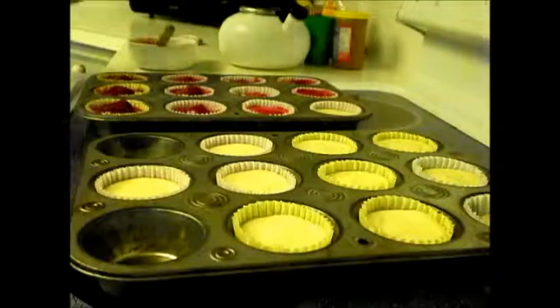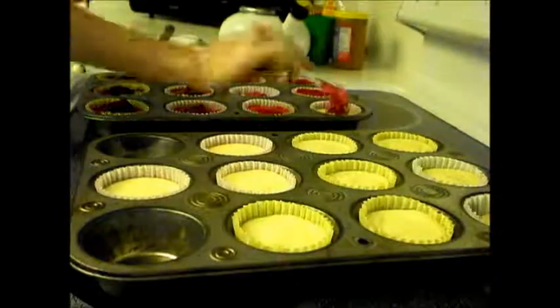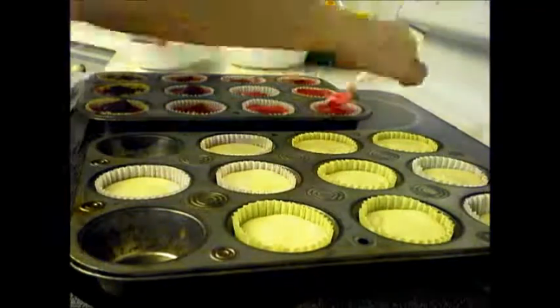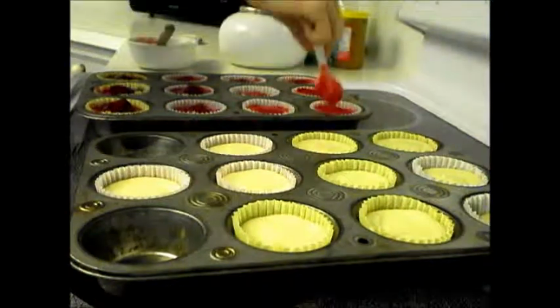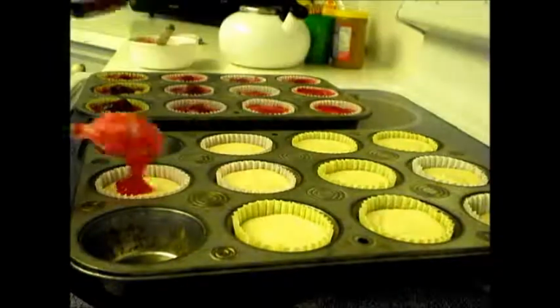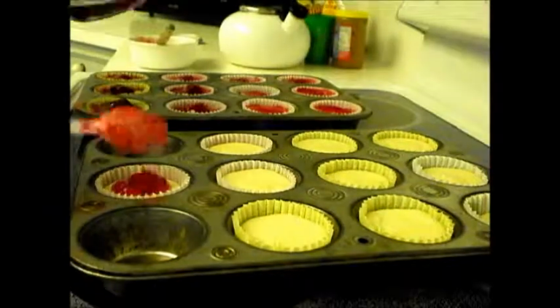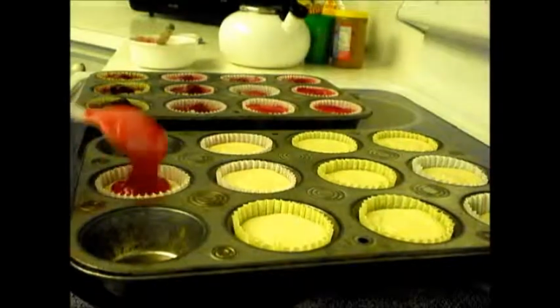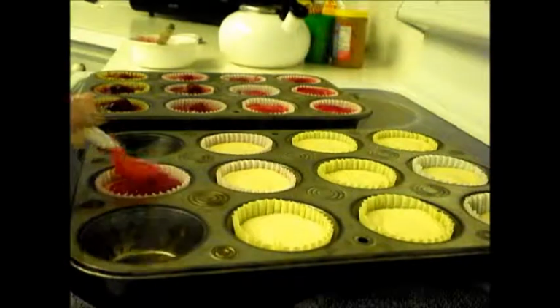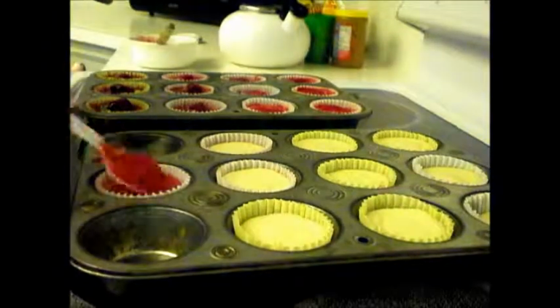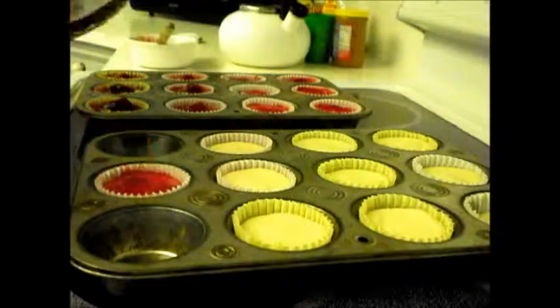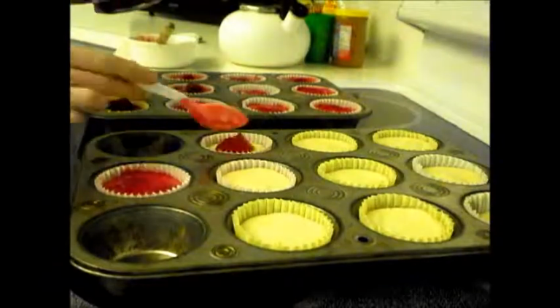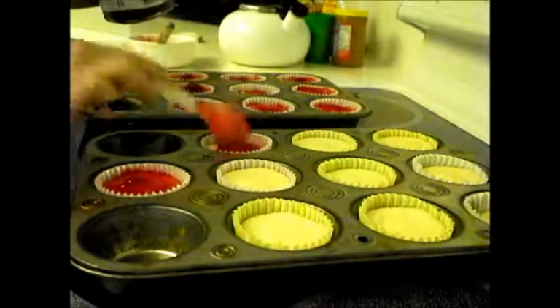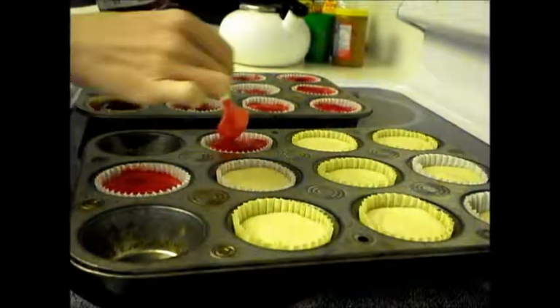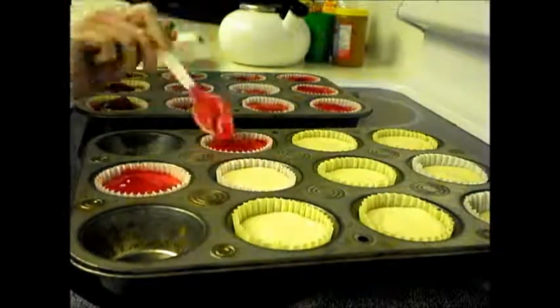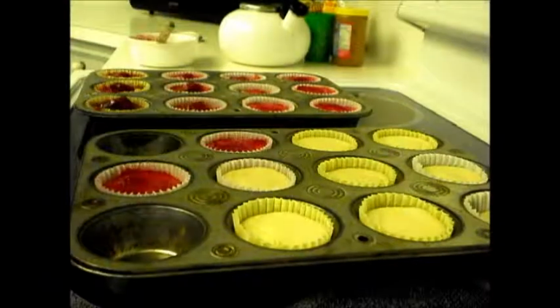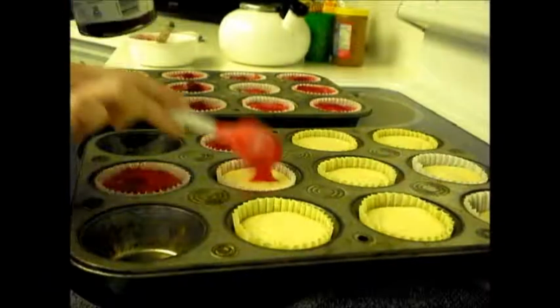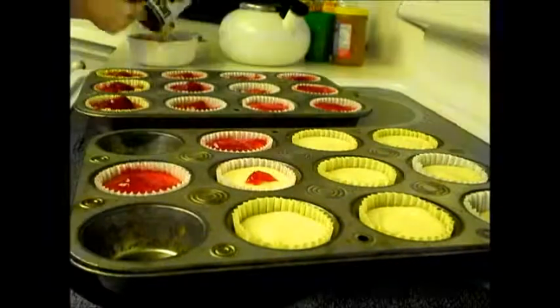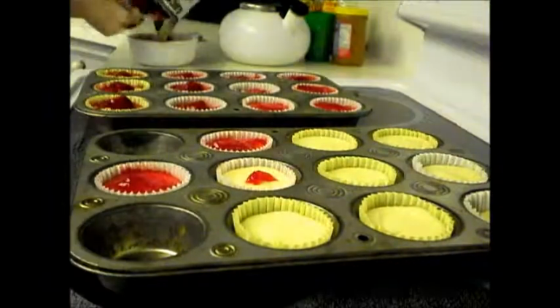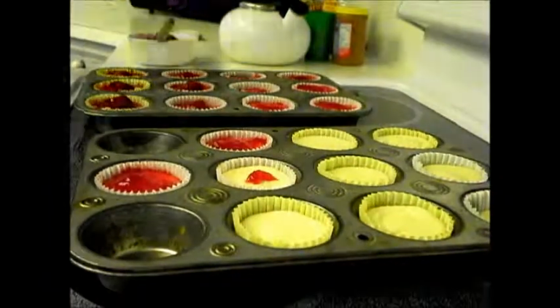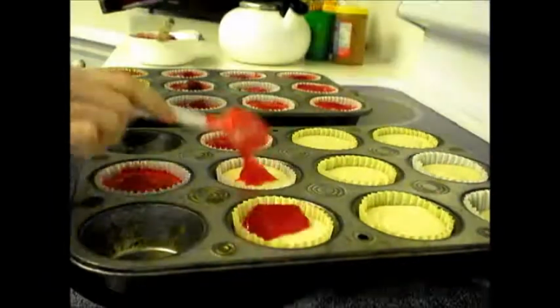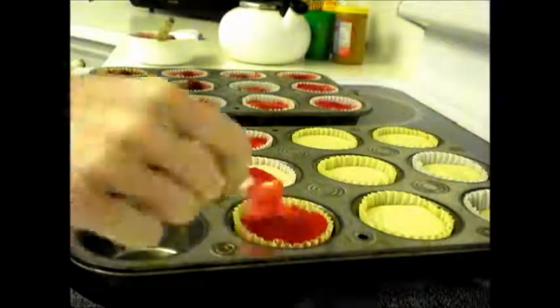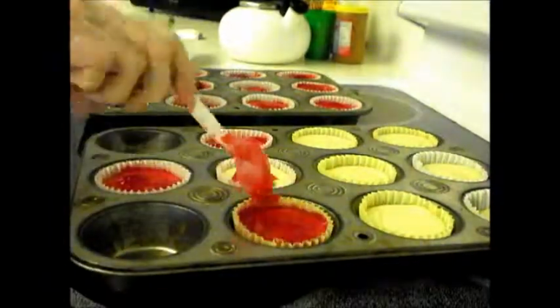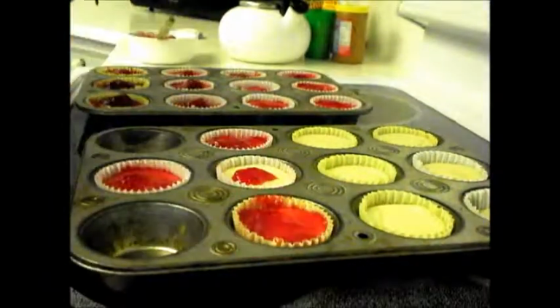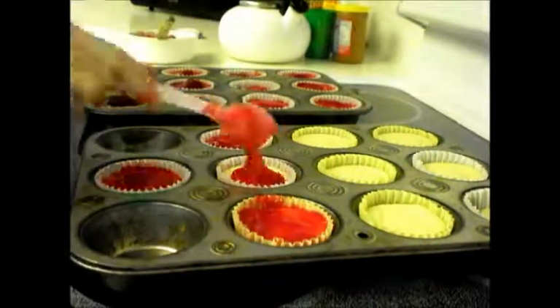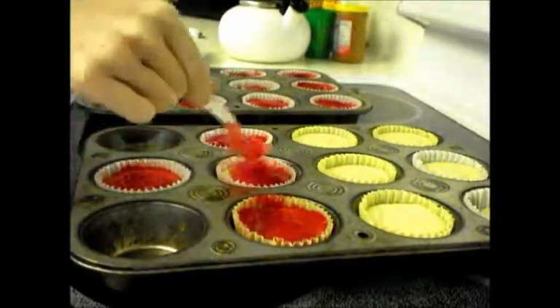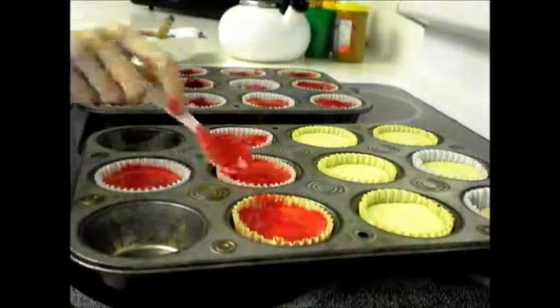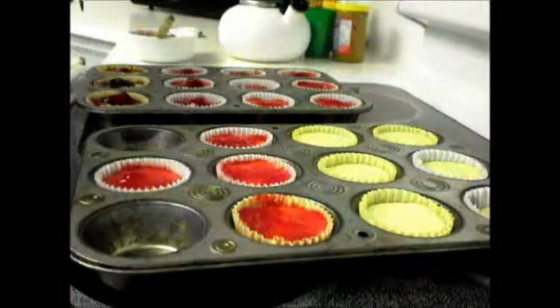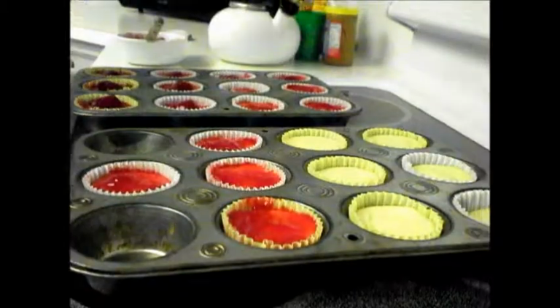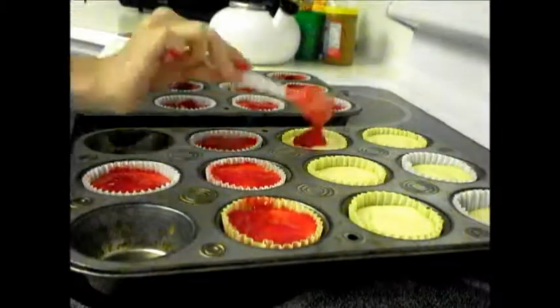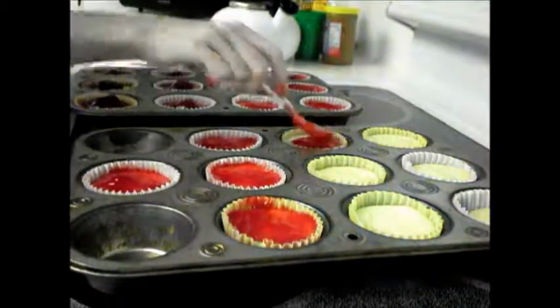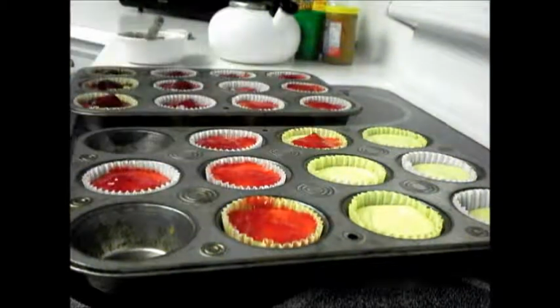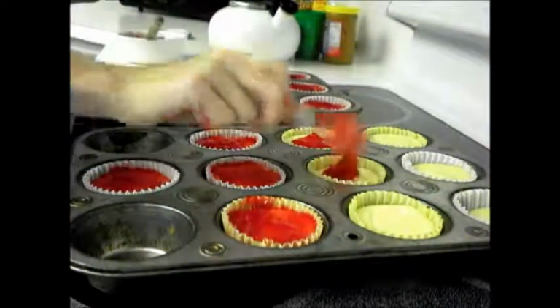This recipe yields 12 cheesecakes. I wanted 24 full-sized cheesecakes, but unfortunately, the law of conservation of mass does not allow that.